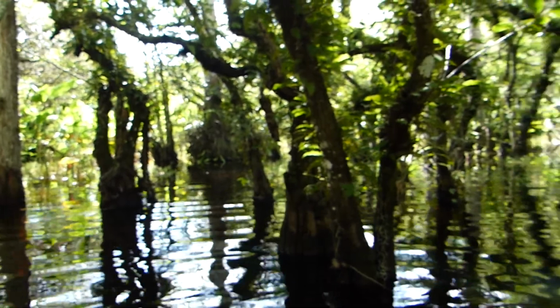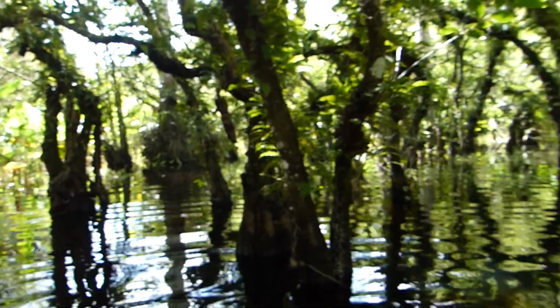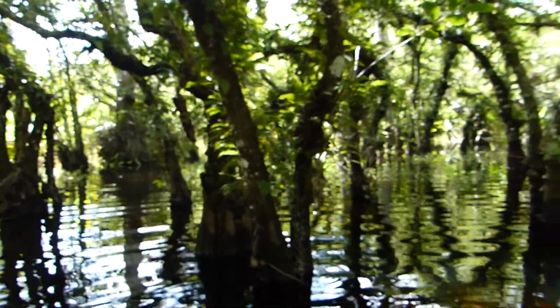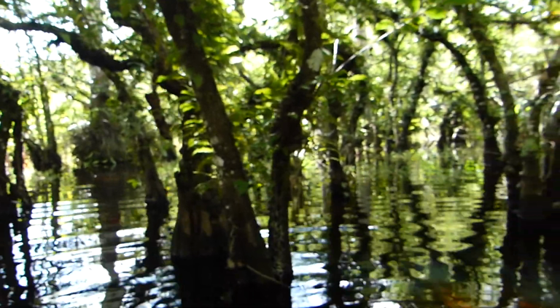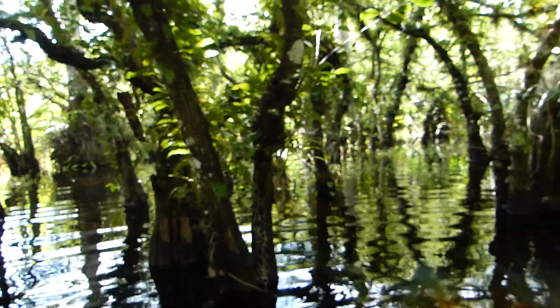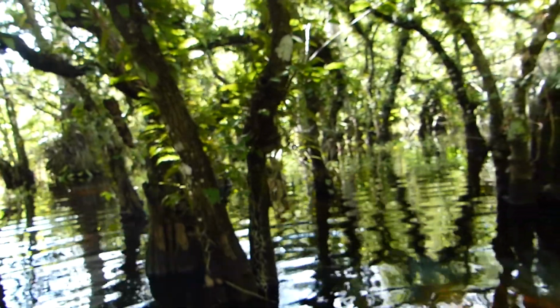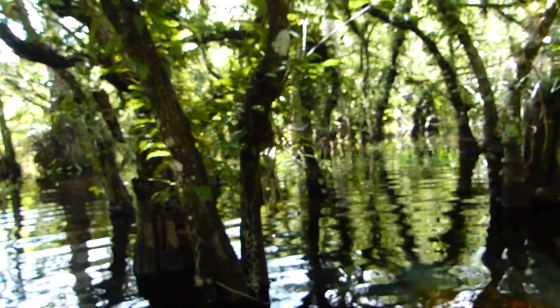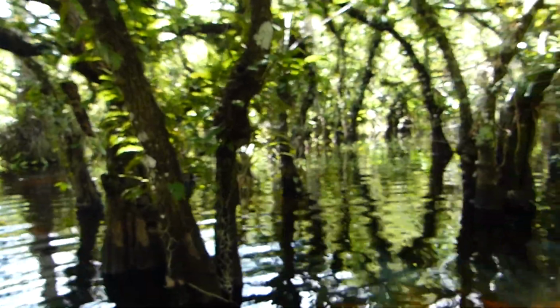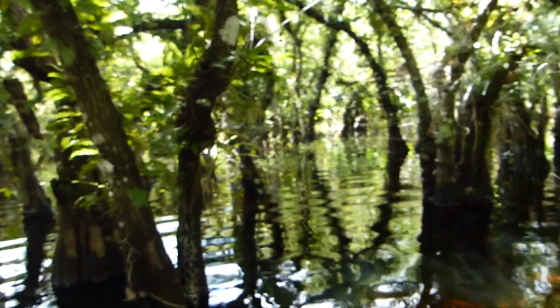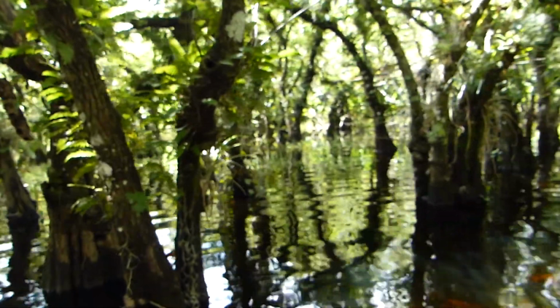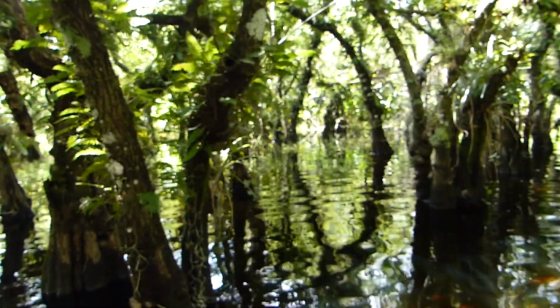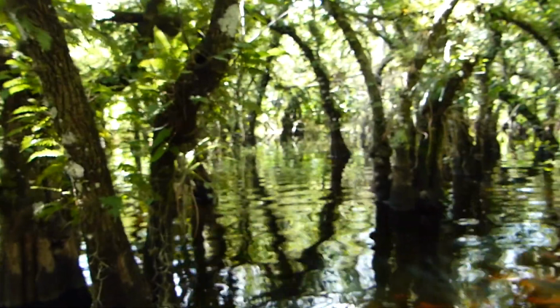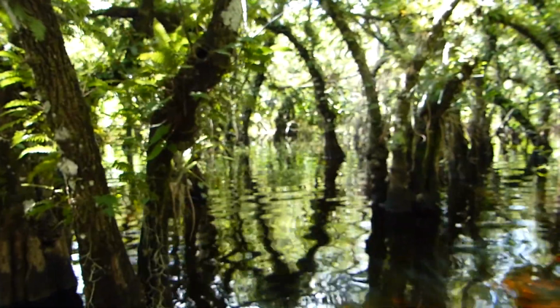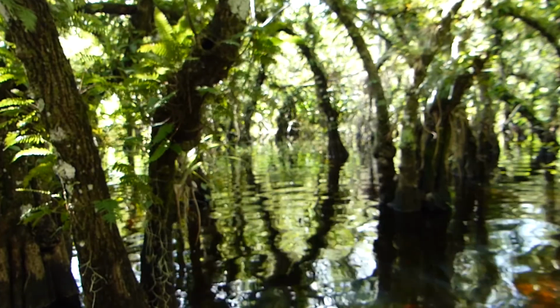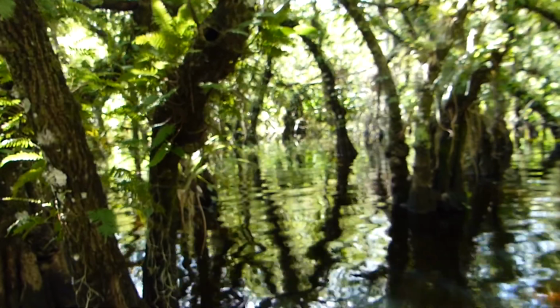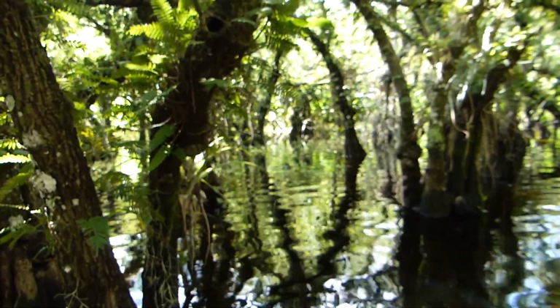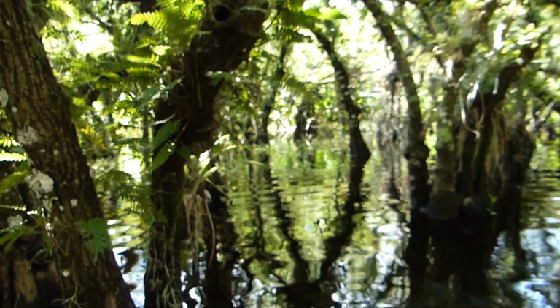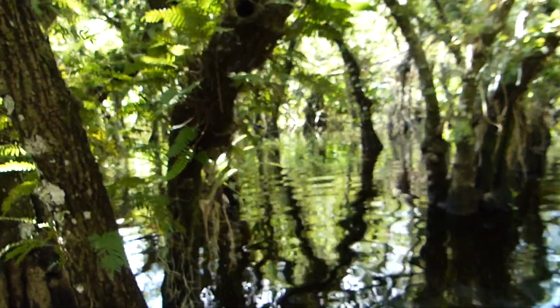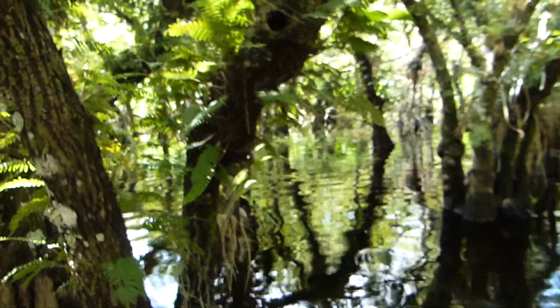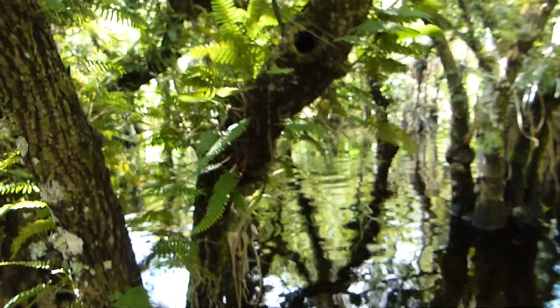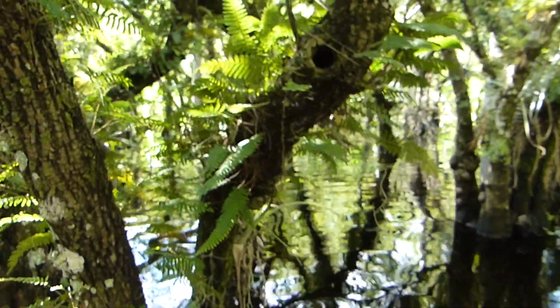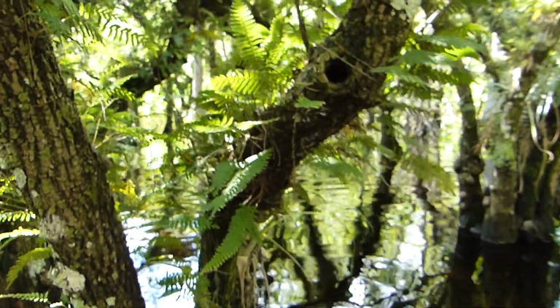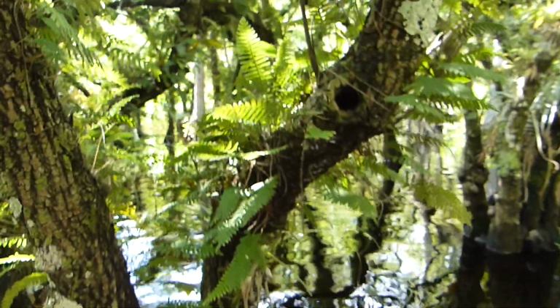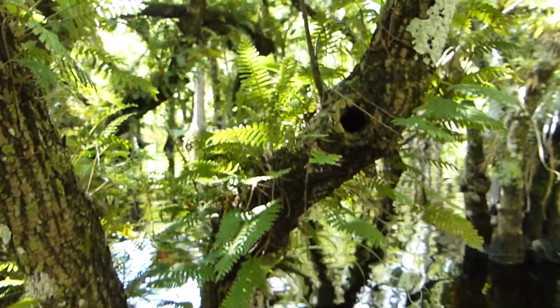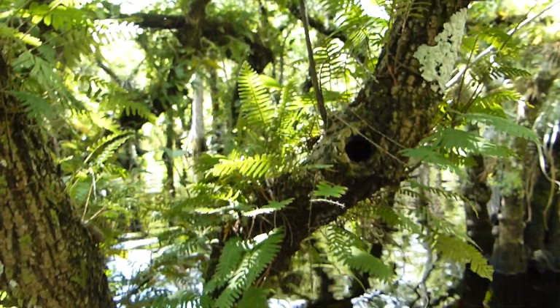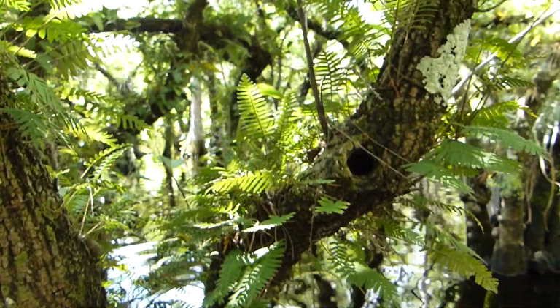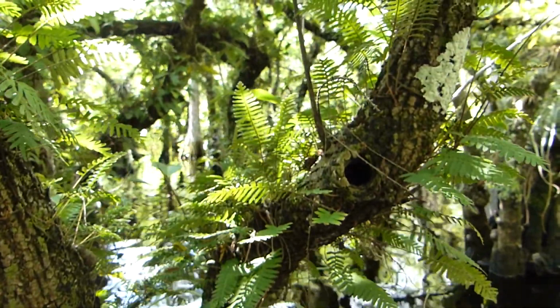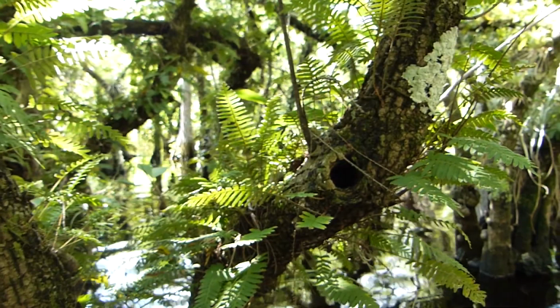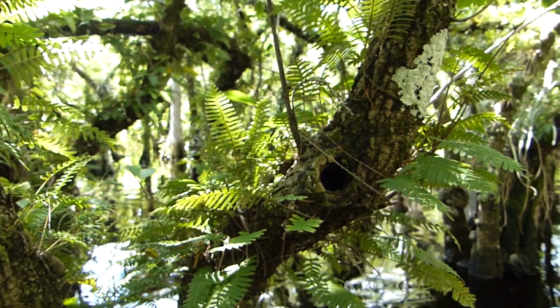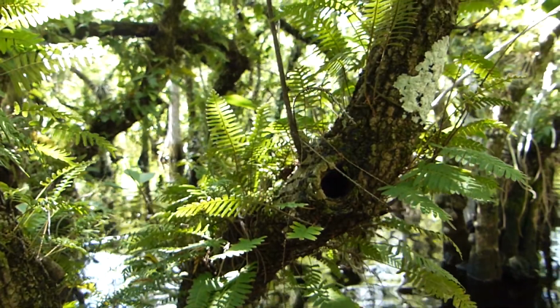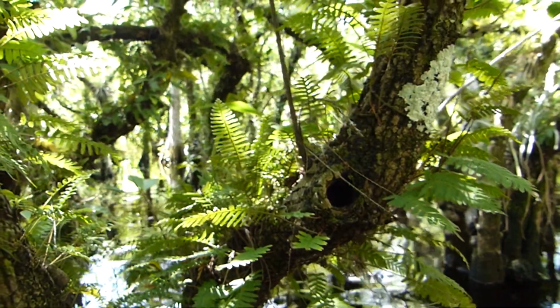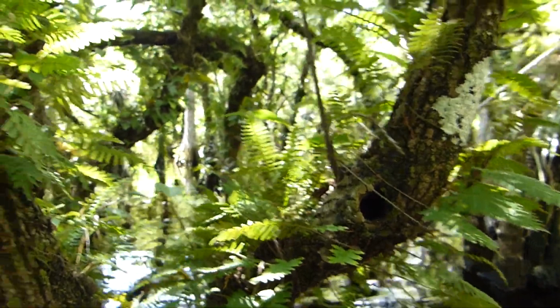But not here. It's two feet deep, which is the level you'd expect to see in July. And look at that — this might explain it. The resurrection fern are green; they must have just got some rain.